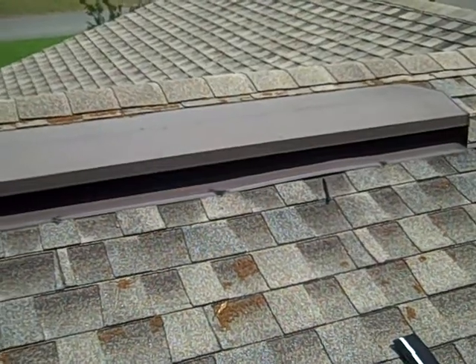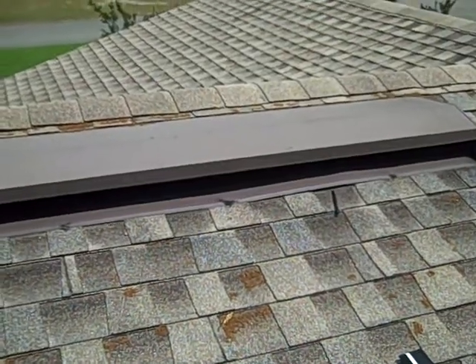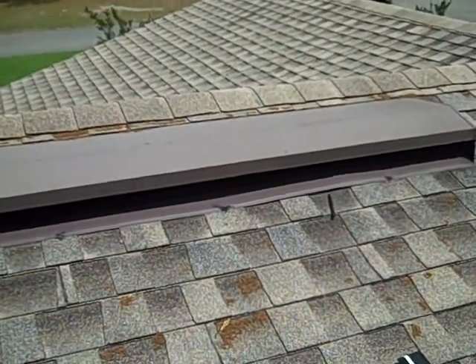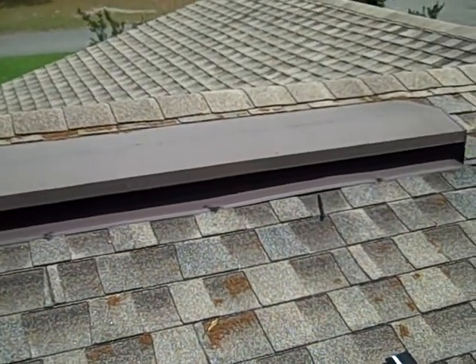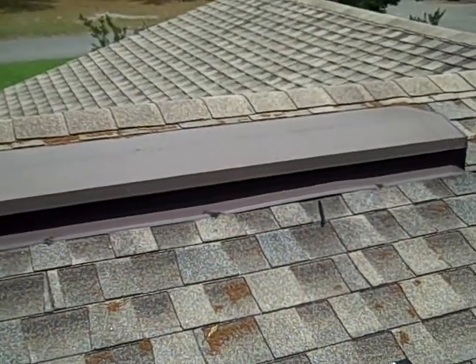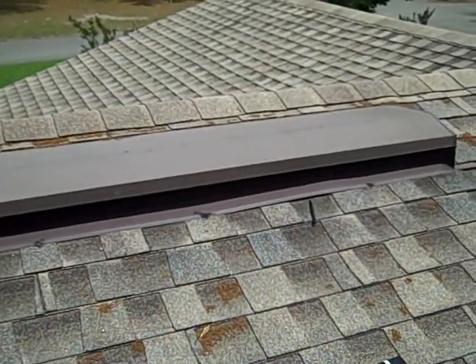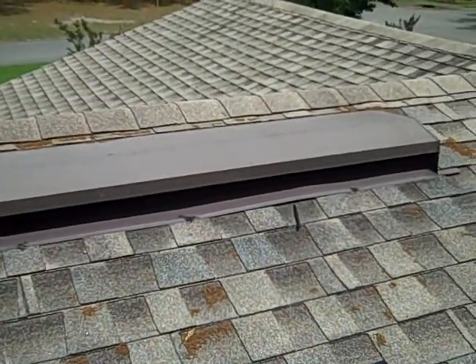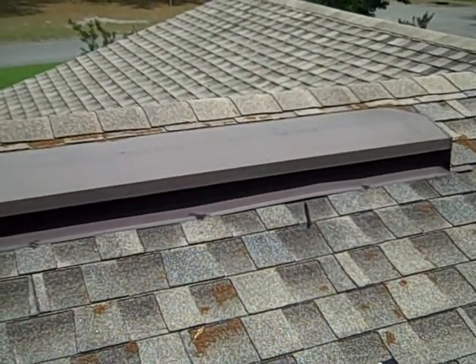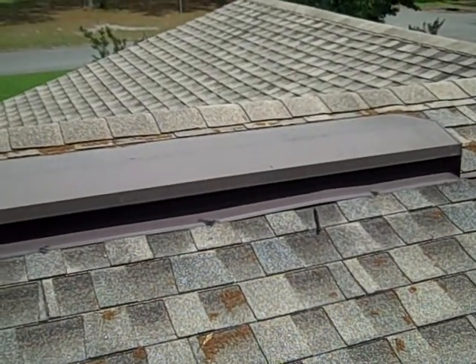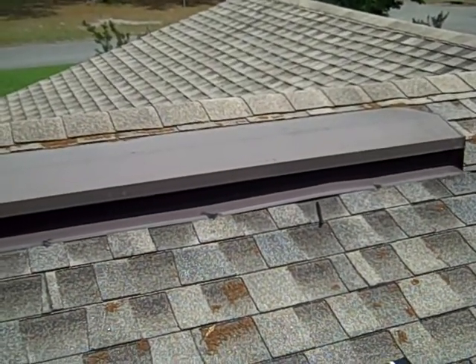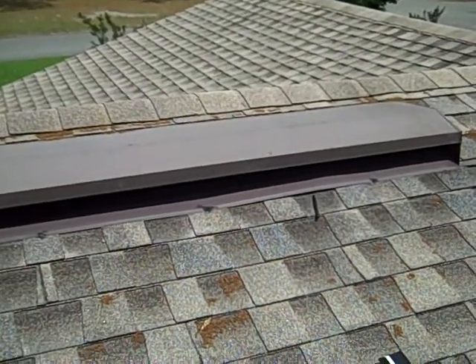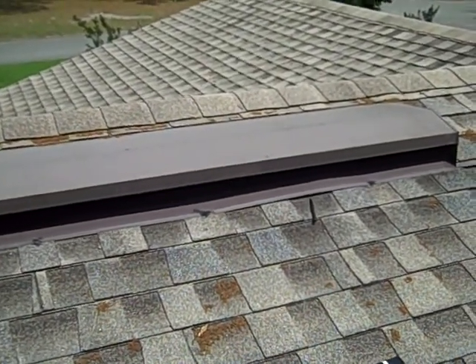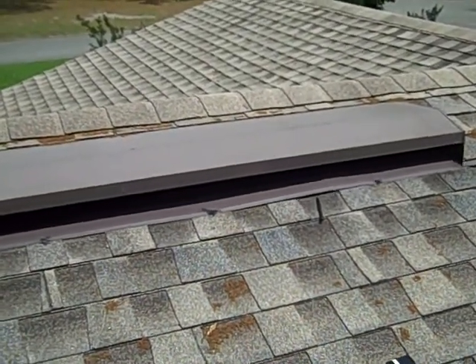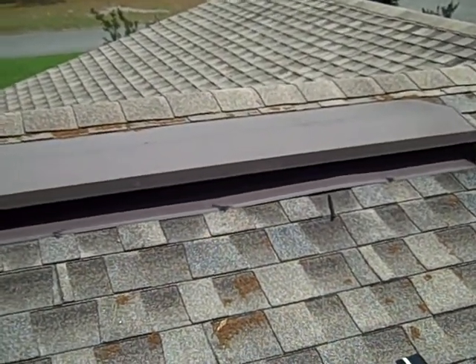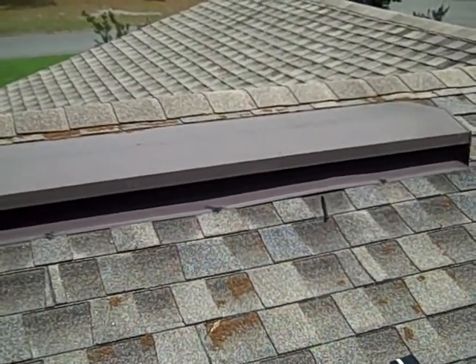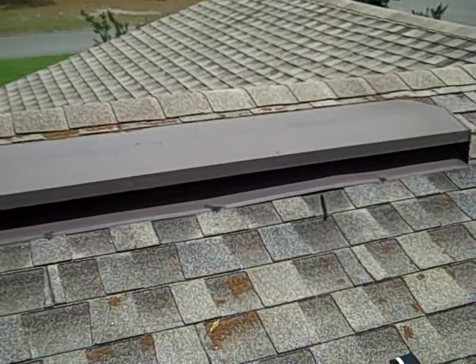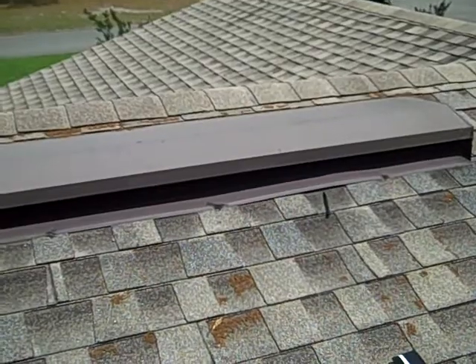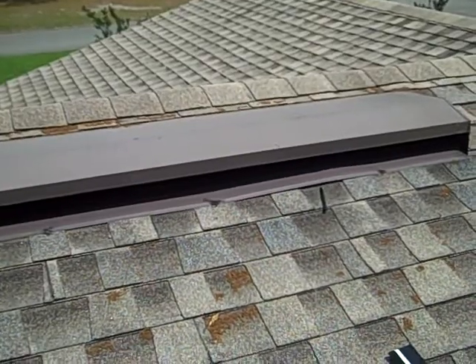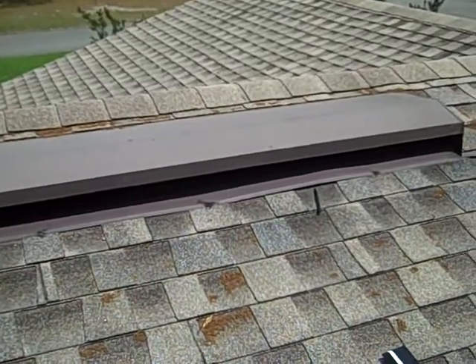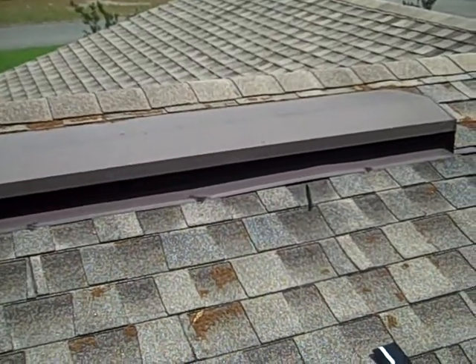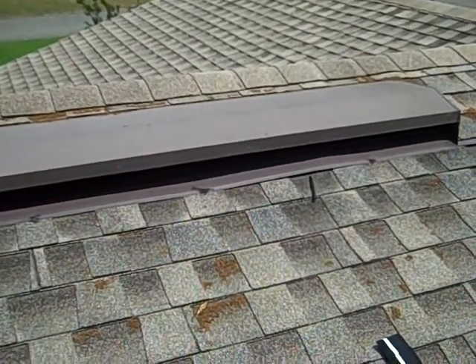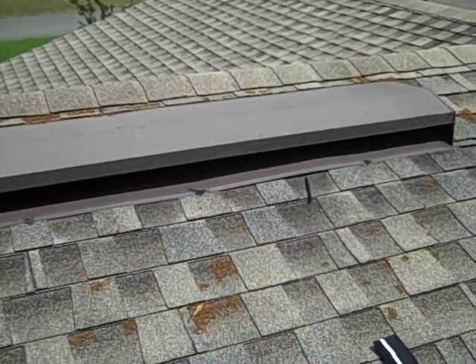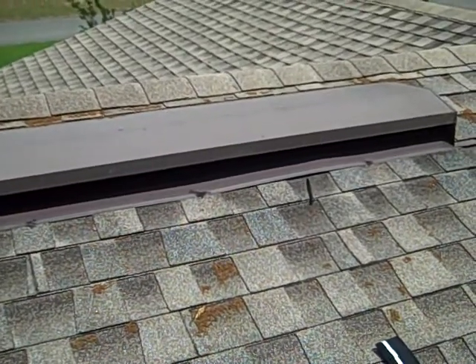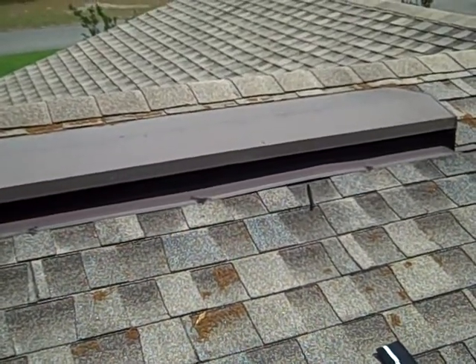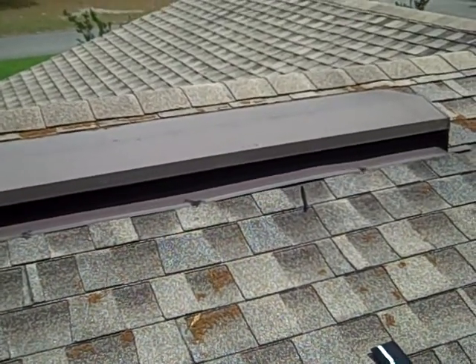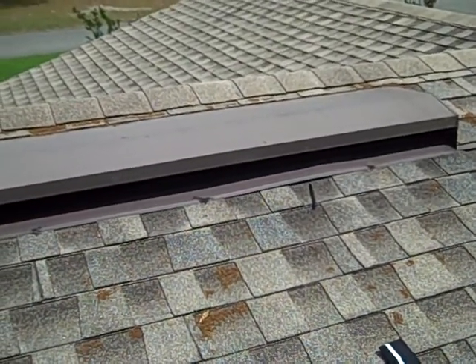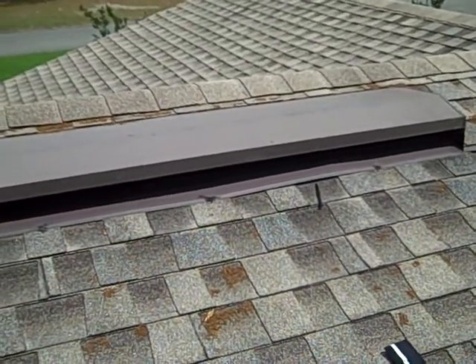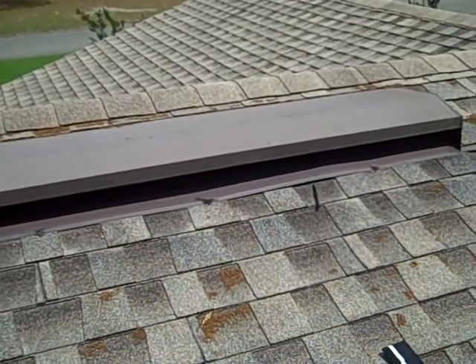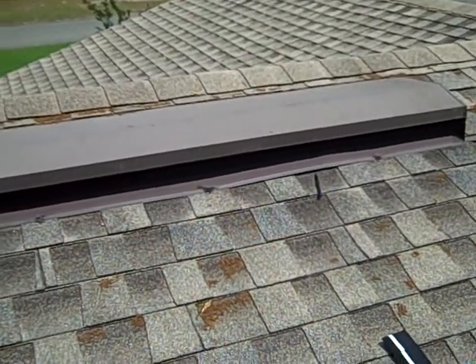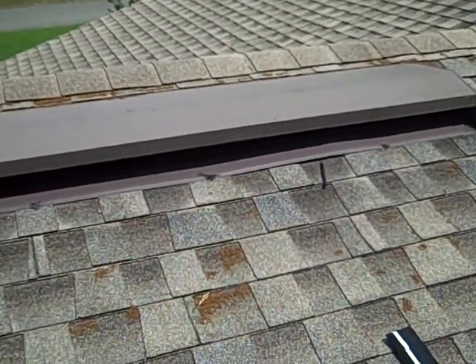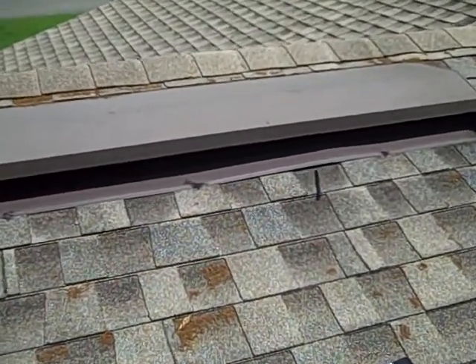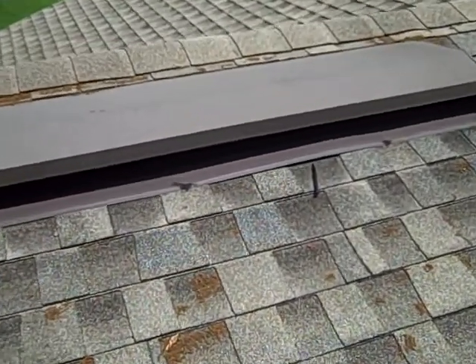Here we are looking at an otherwise beautiful roof. We know that the roof leaks because there's a stain on the inside in the bedroom. The question is, where did it come from?